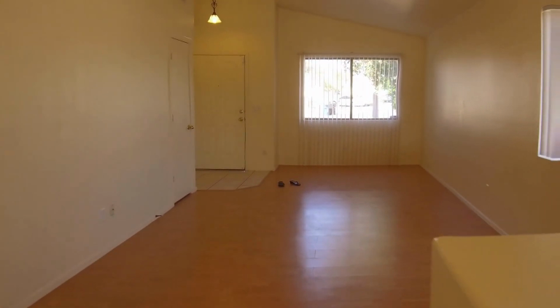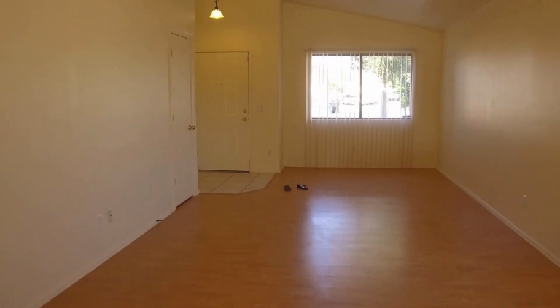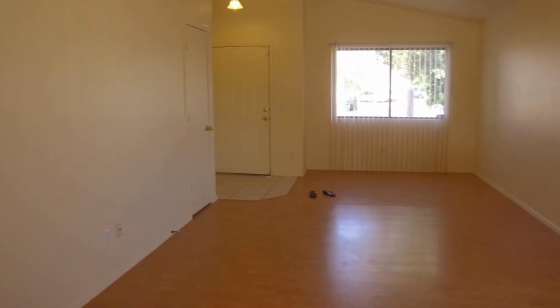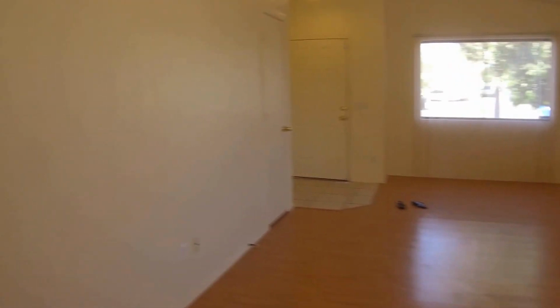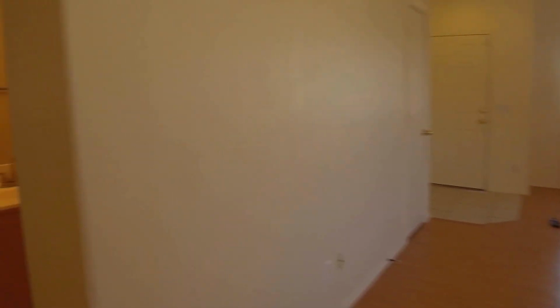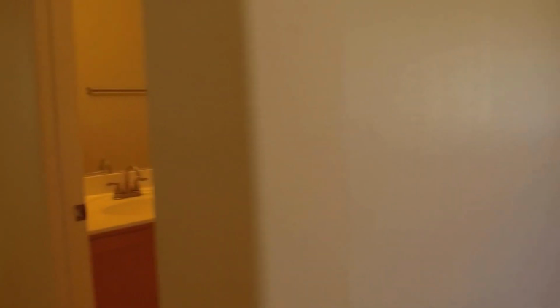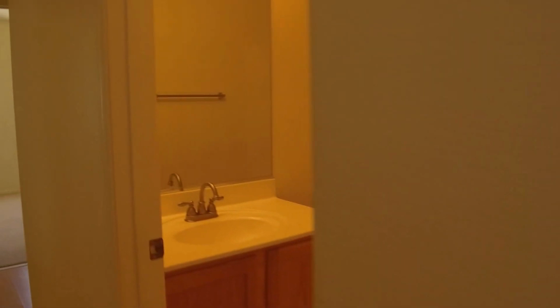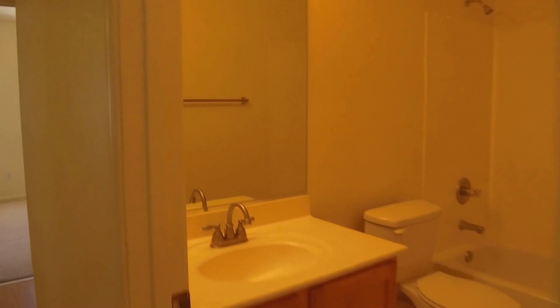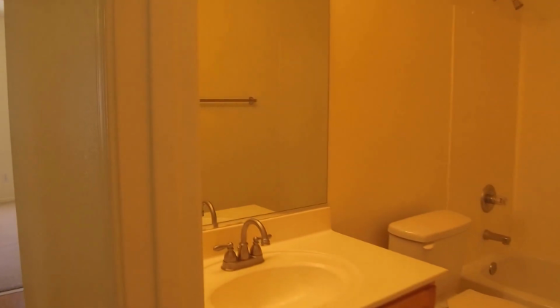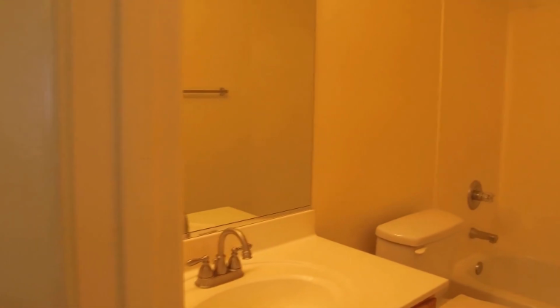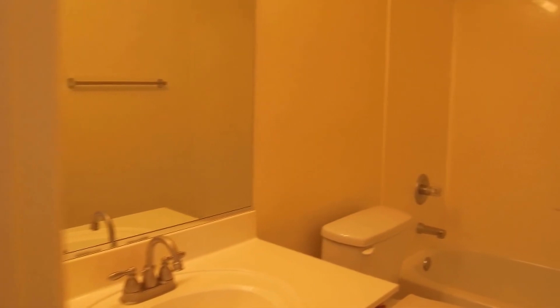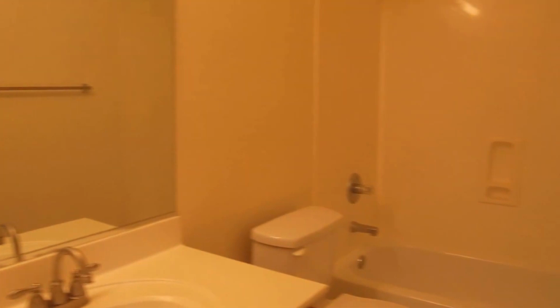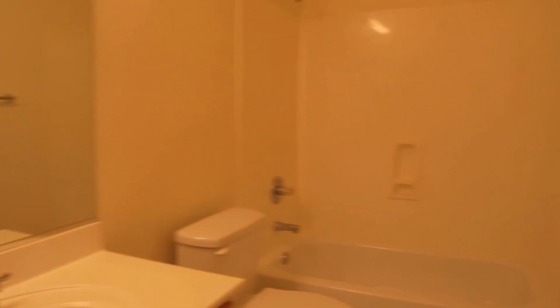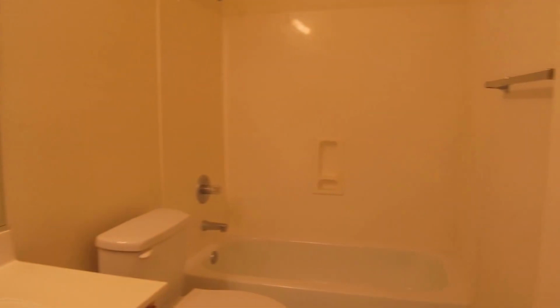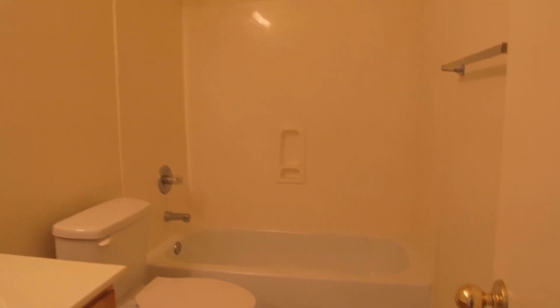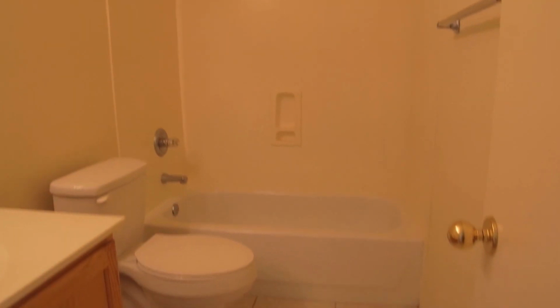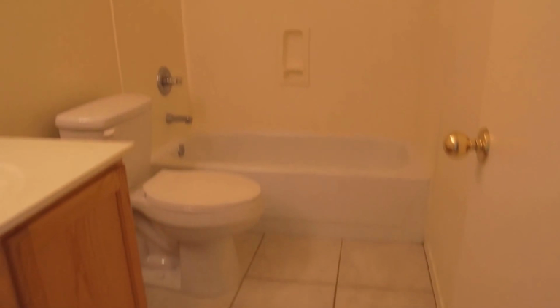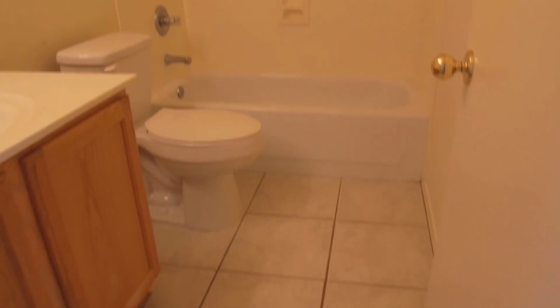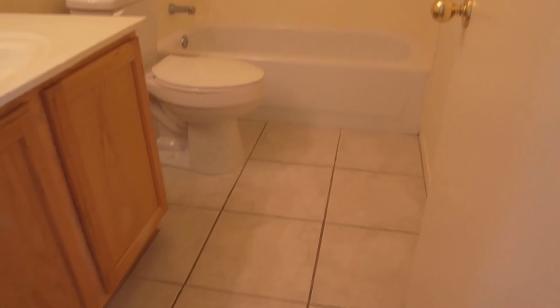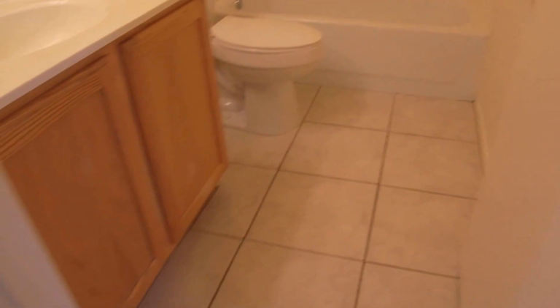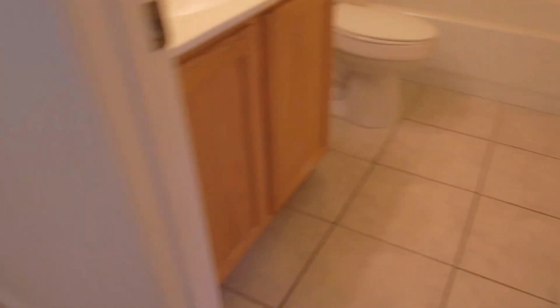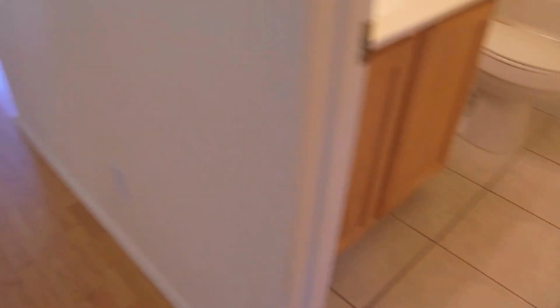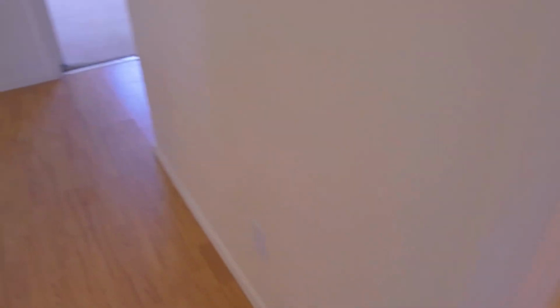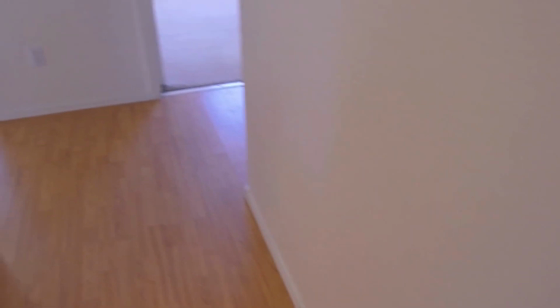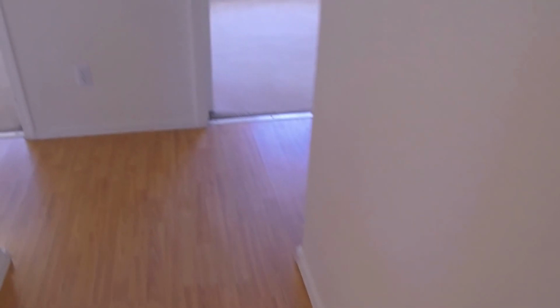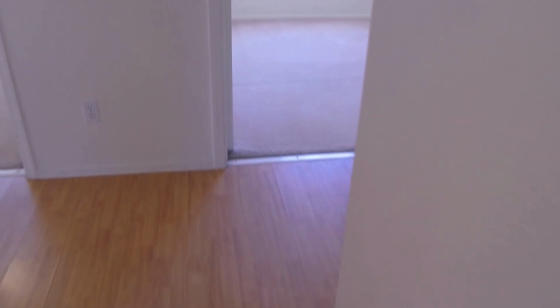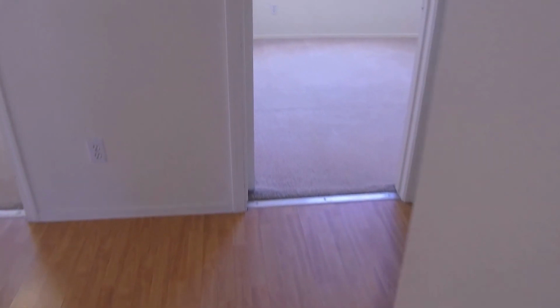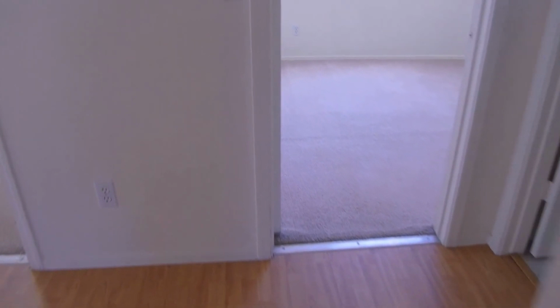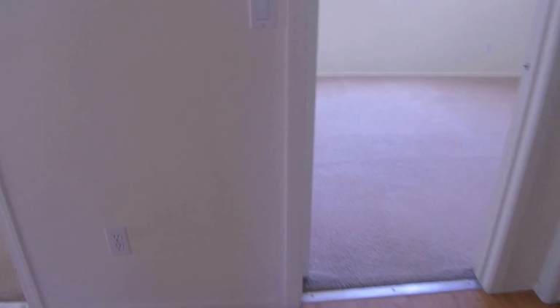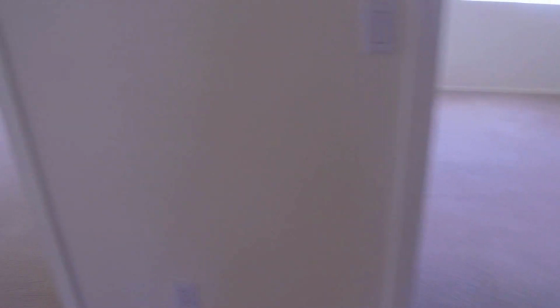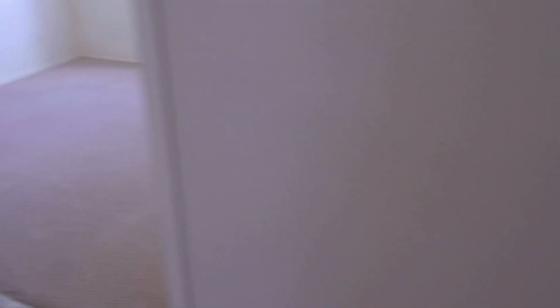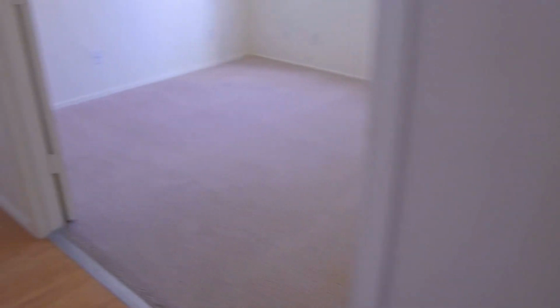The rest of the home is to the left here. We're going into the hall bathroom. There's tile in the bathrooms and wood laminate floor through the rest of the home, except the bedrooms which have carpet.